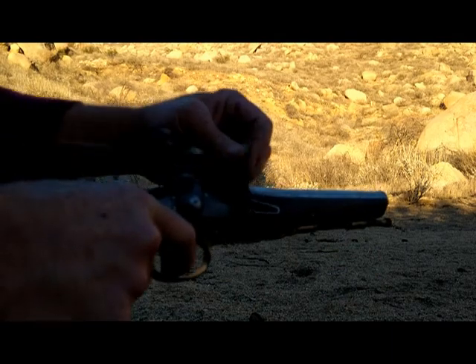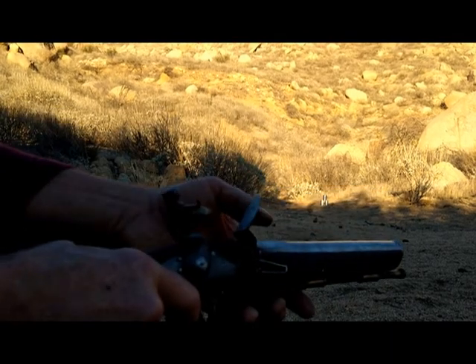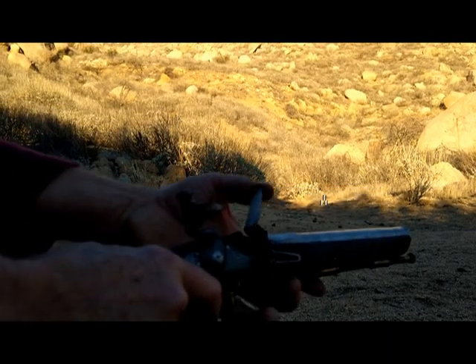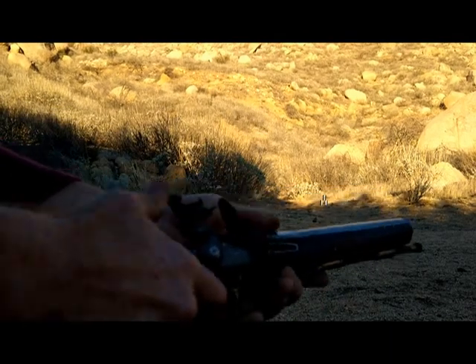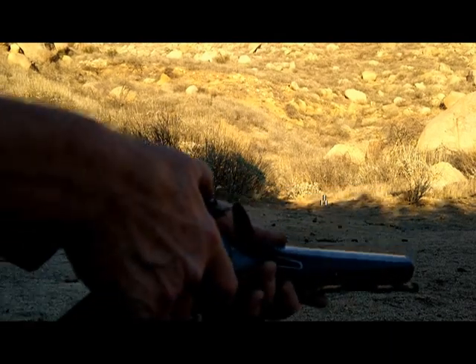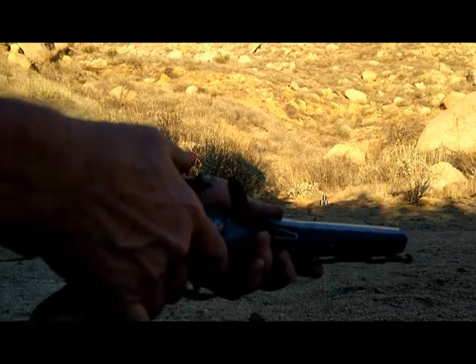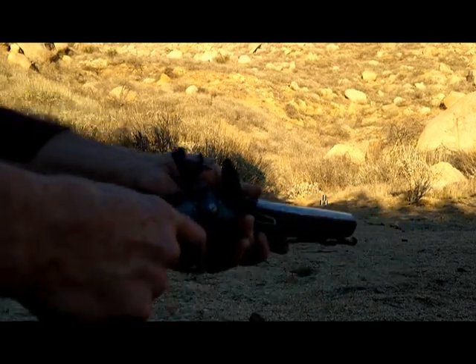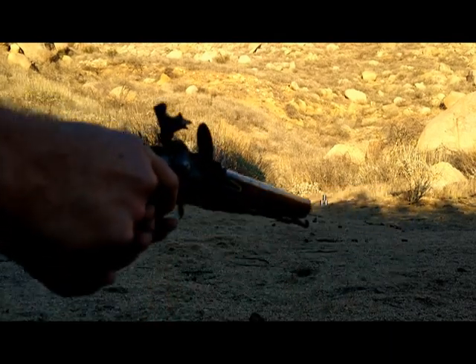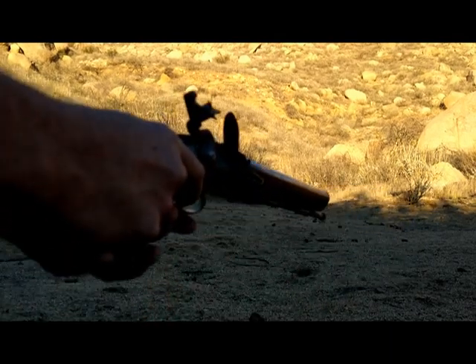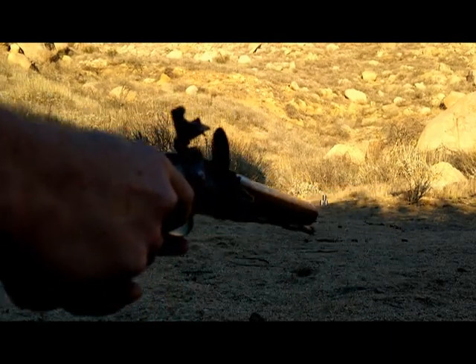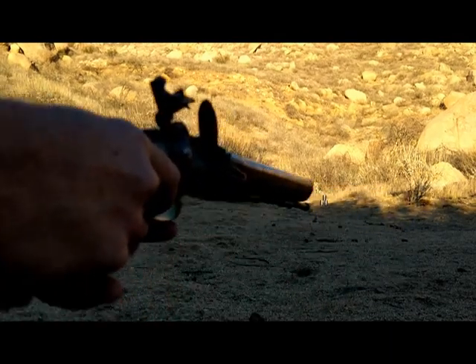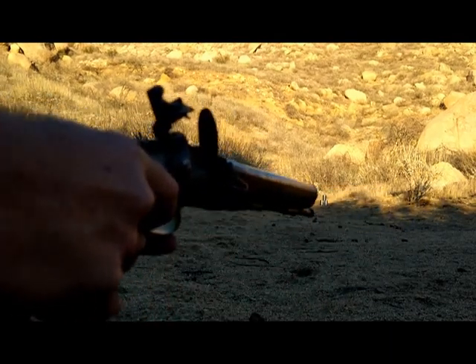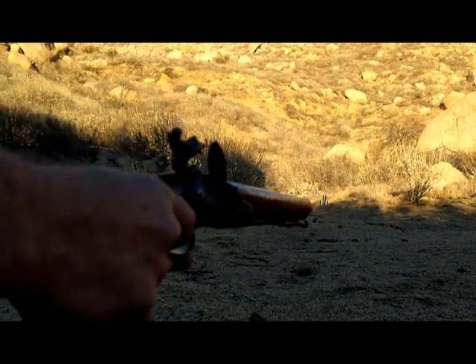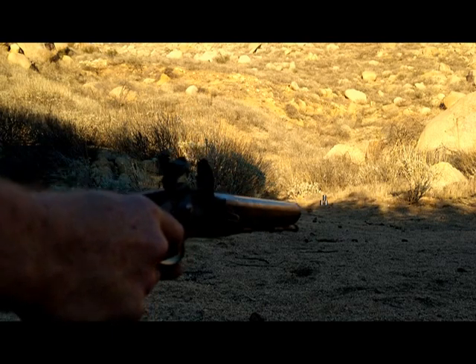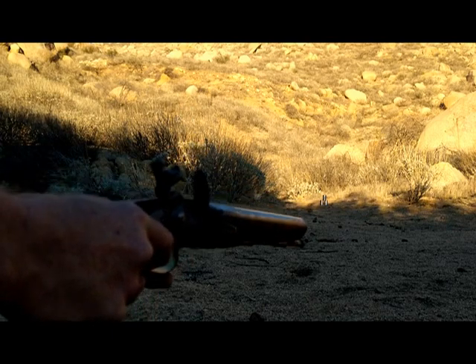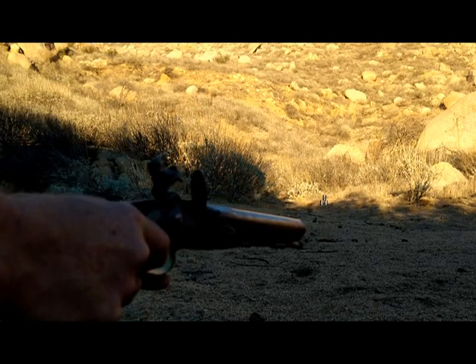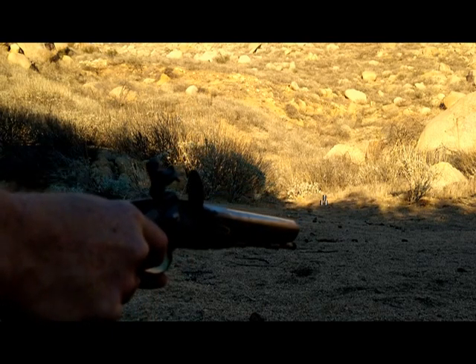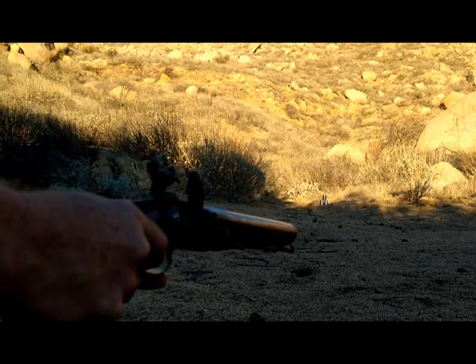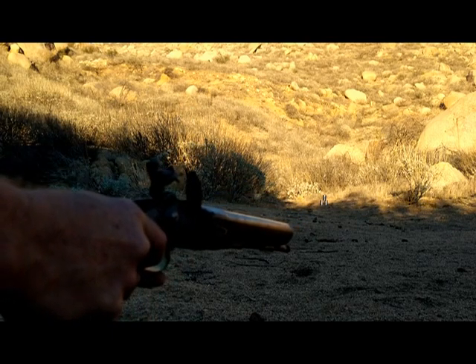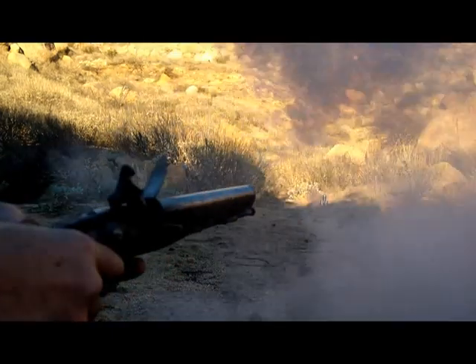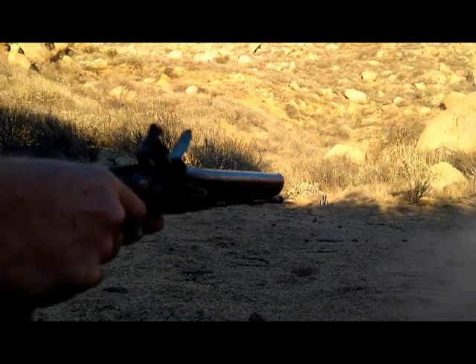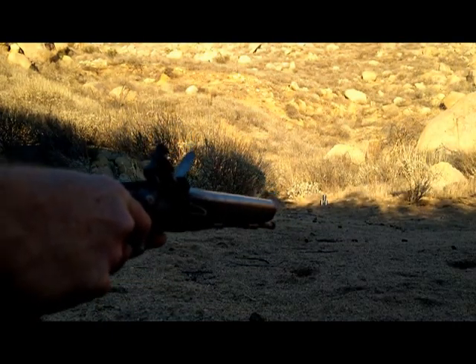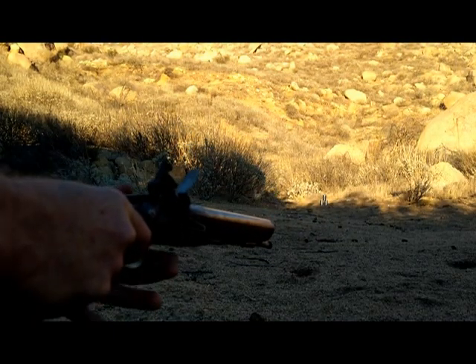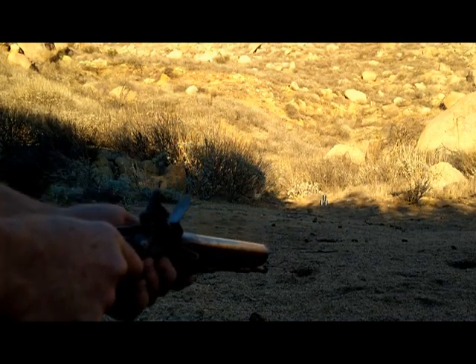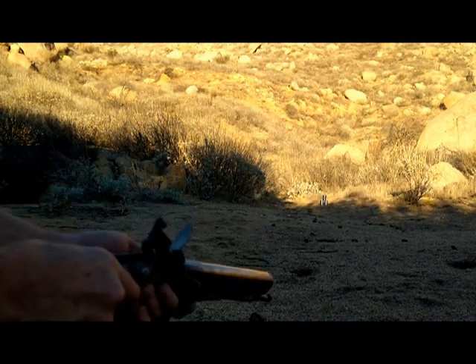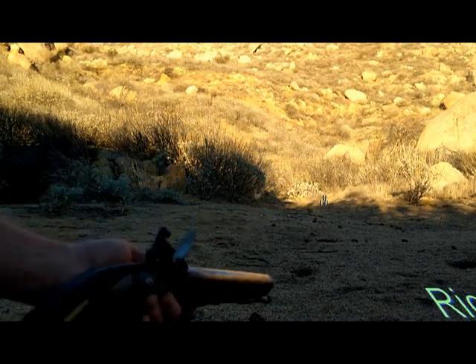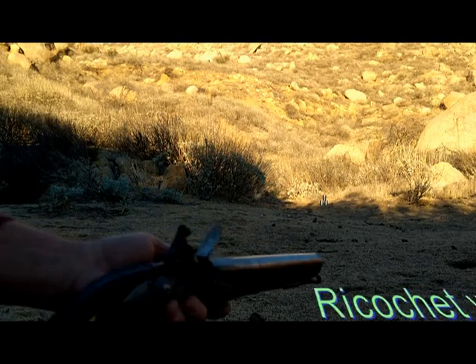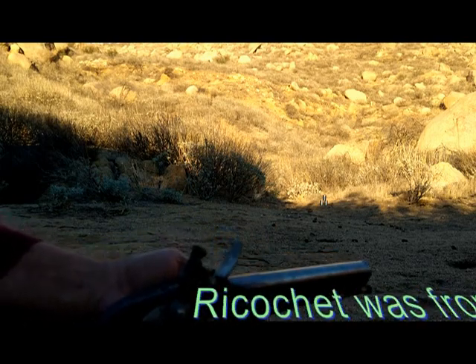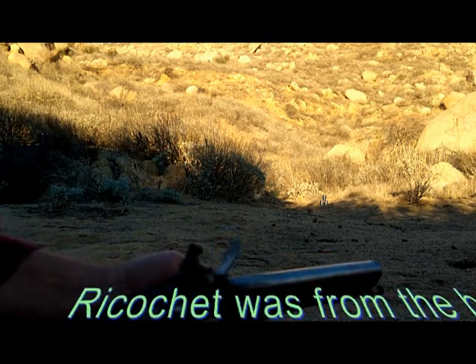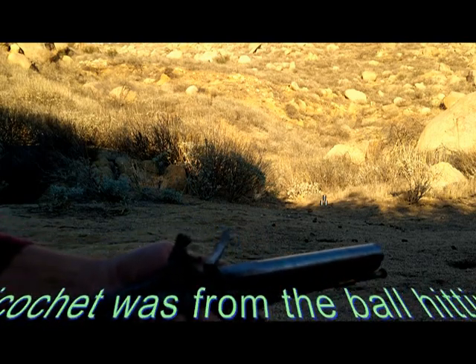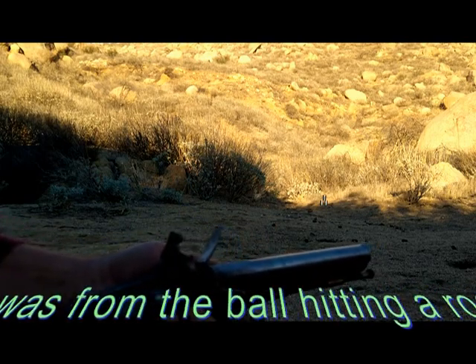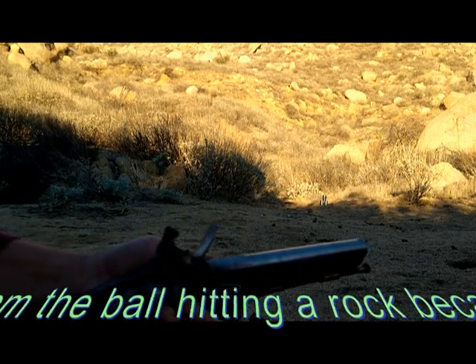I'm going to close the frizzen, go to full-cock, and pull the trigger — and that's how a flintlock operates.